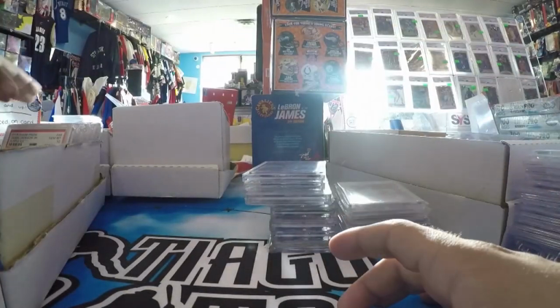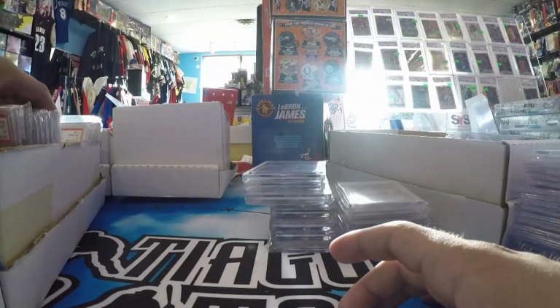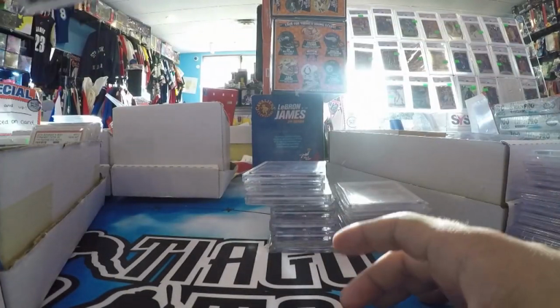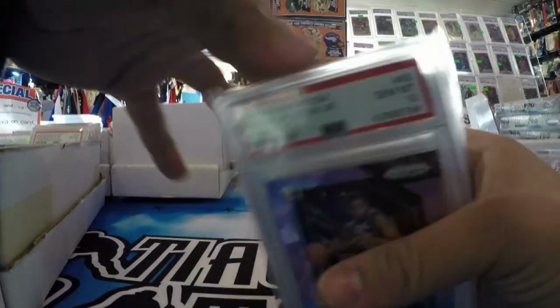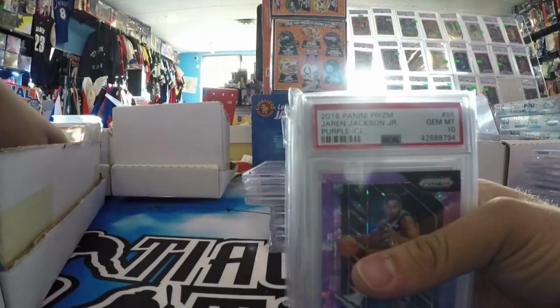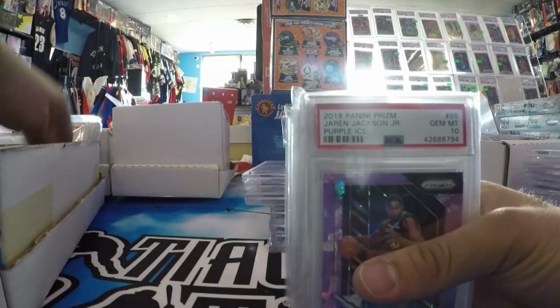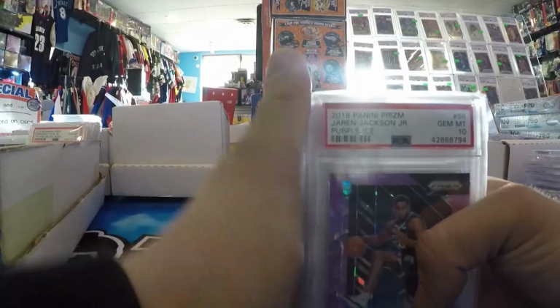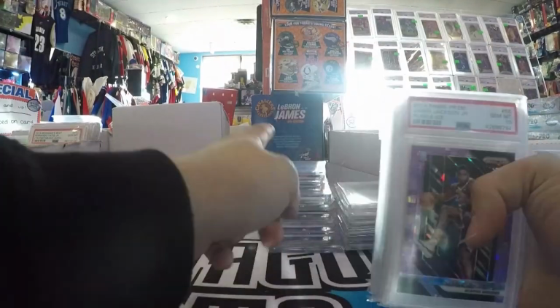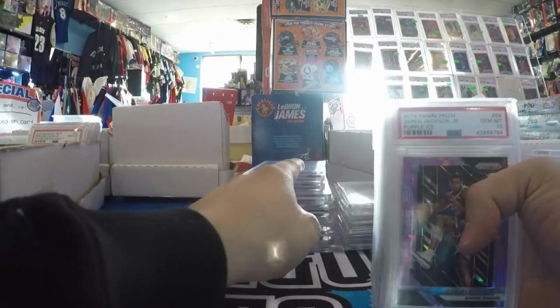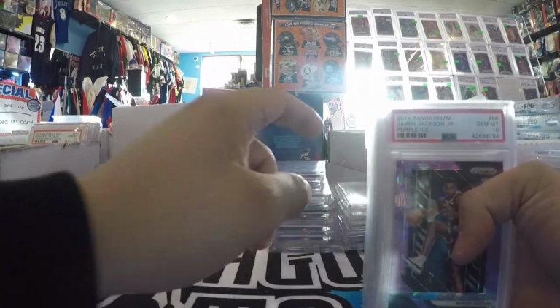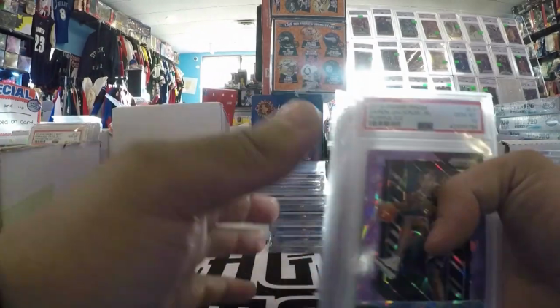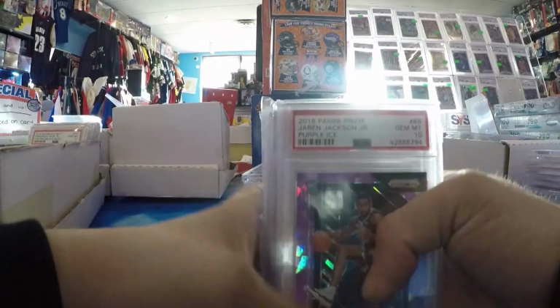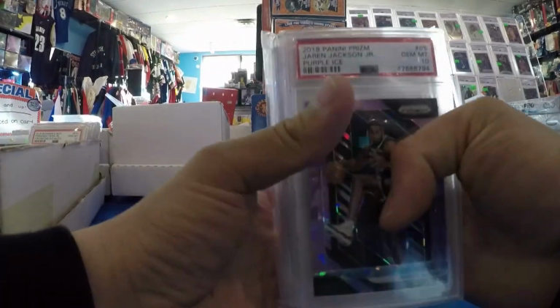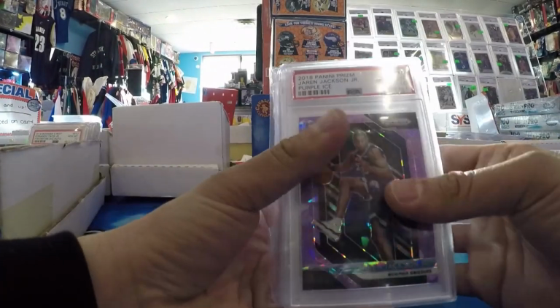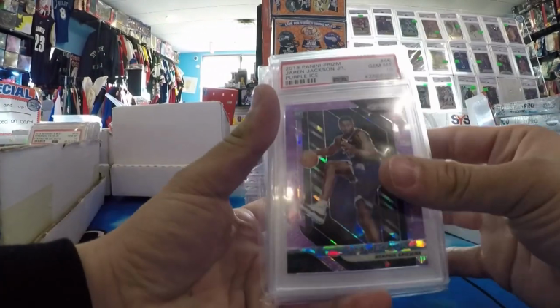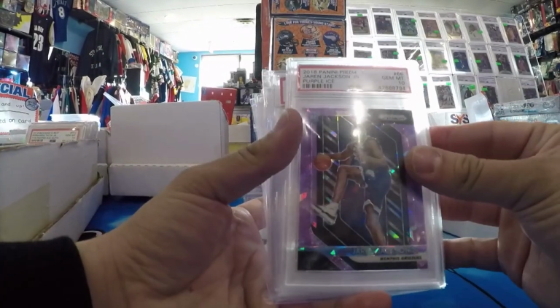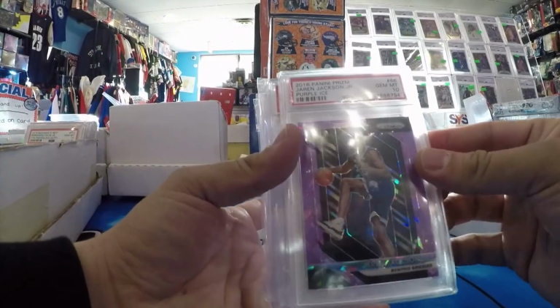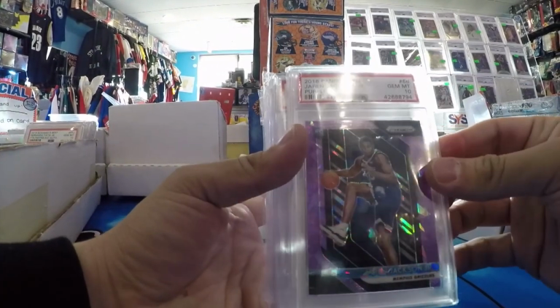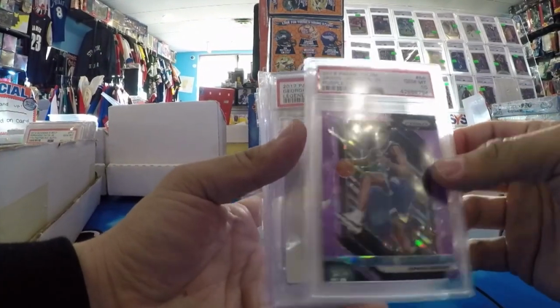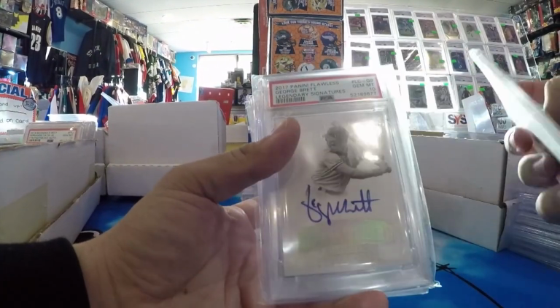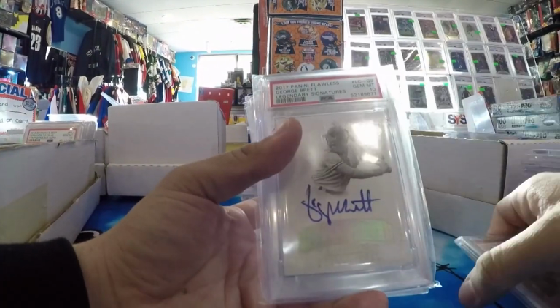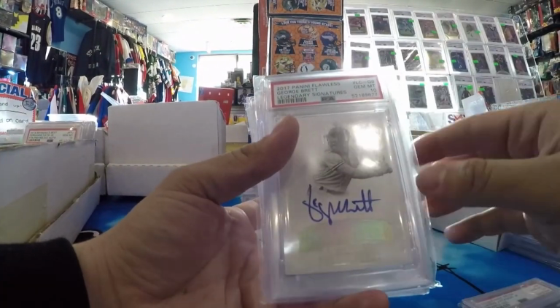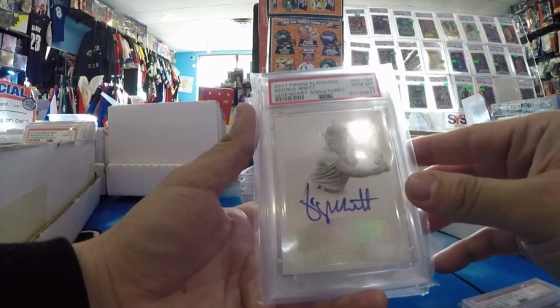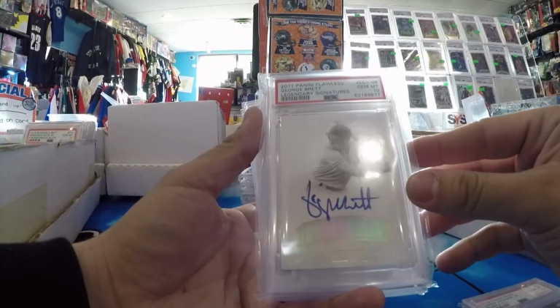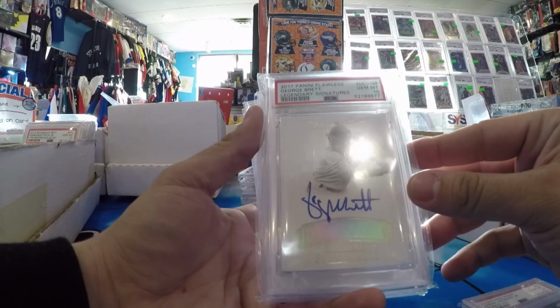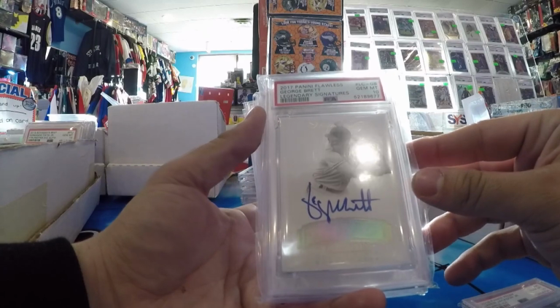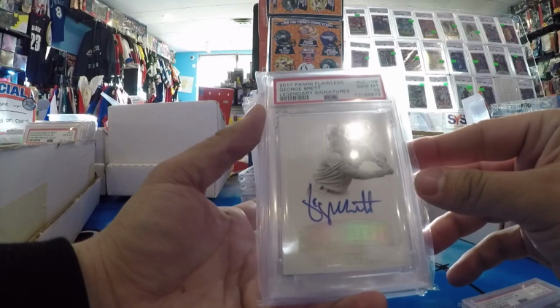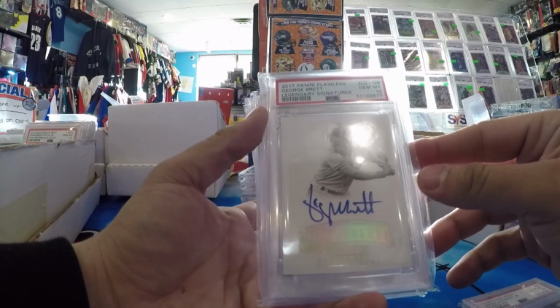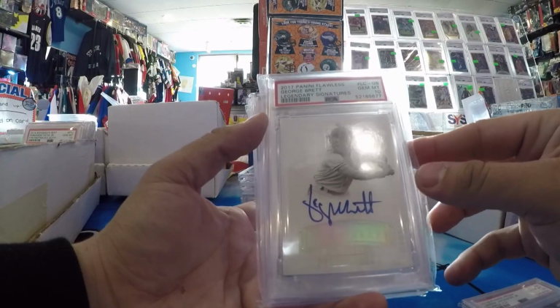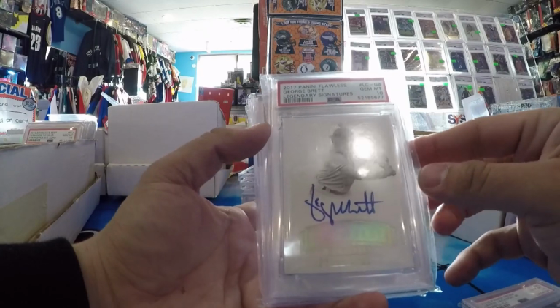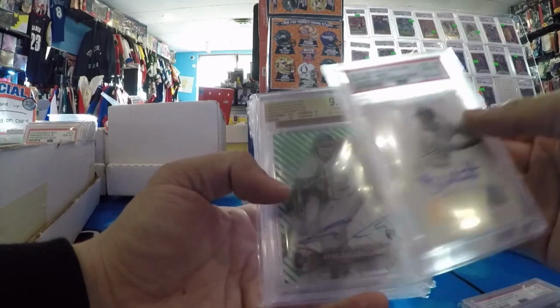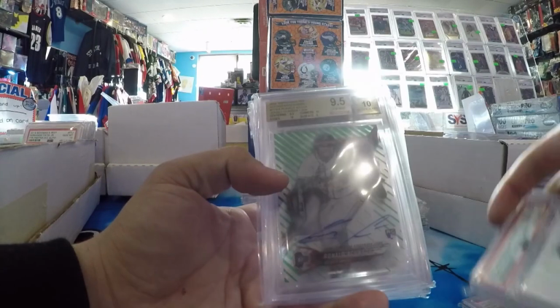Got these slabs — there's some nice stuff in here. Jaren Jackson Jr. Purple Ice PSA 10. George Brett Flawless PSA 10 Auto, on card at 25.